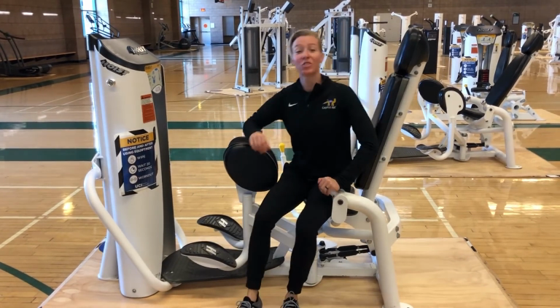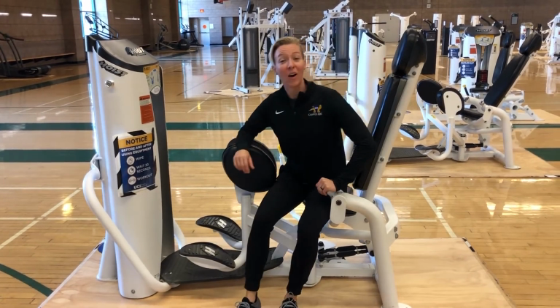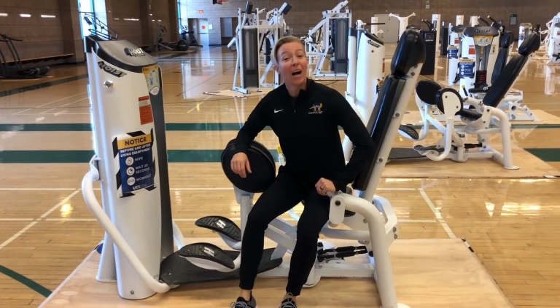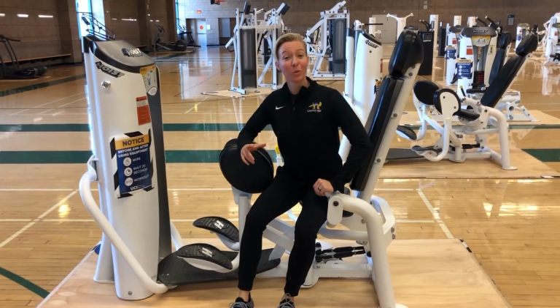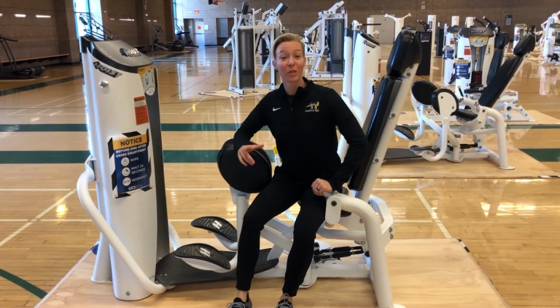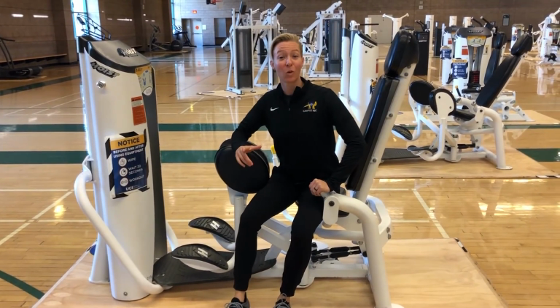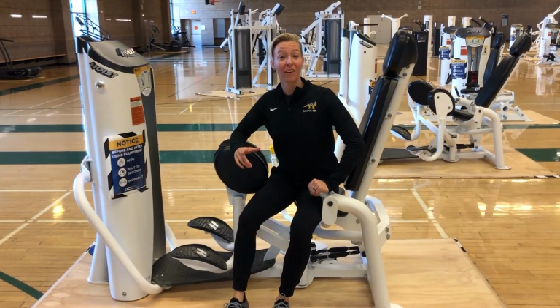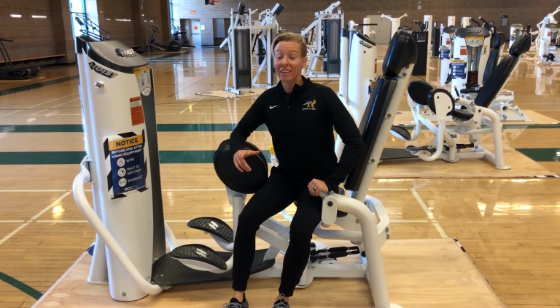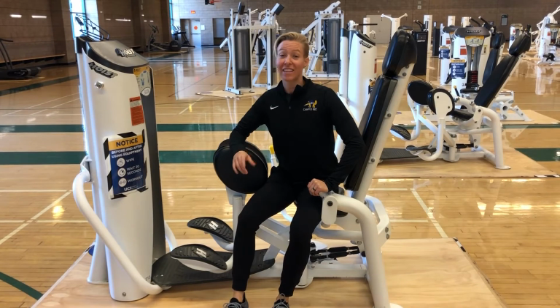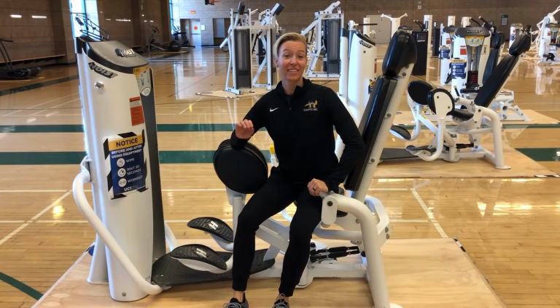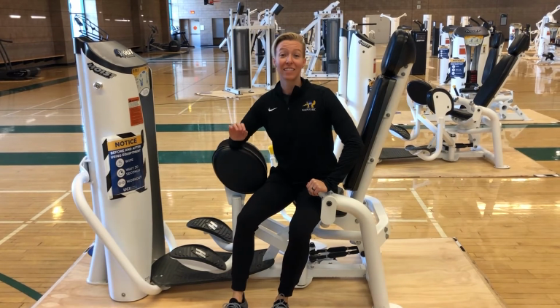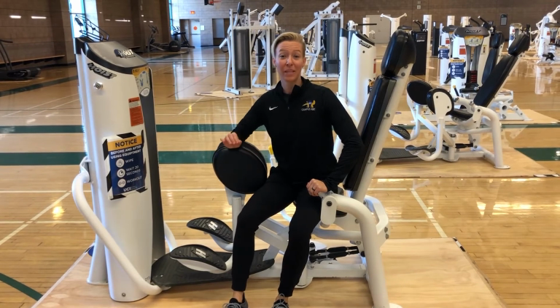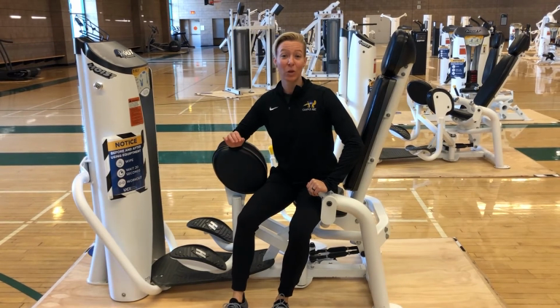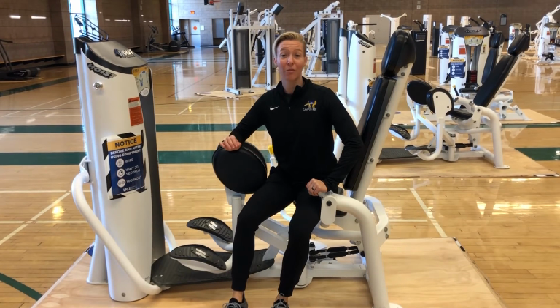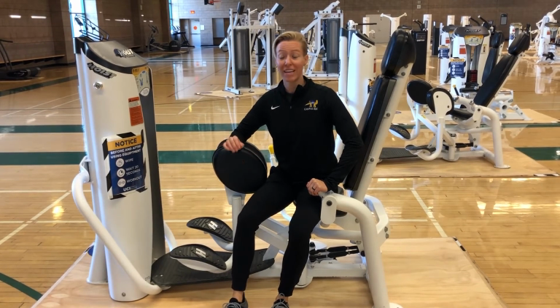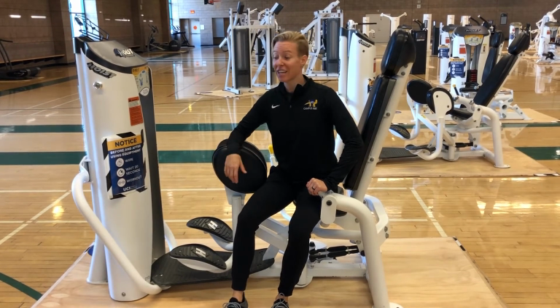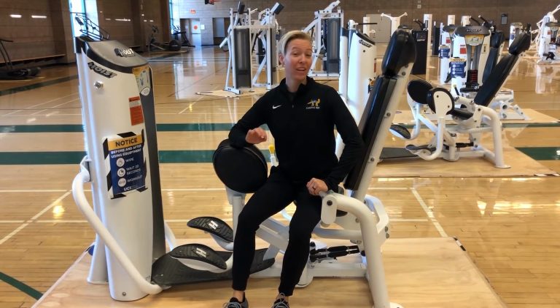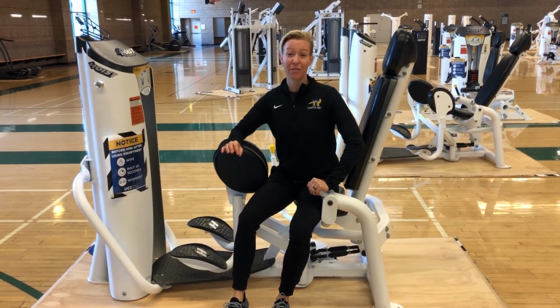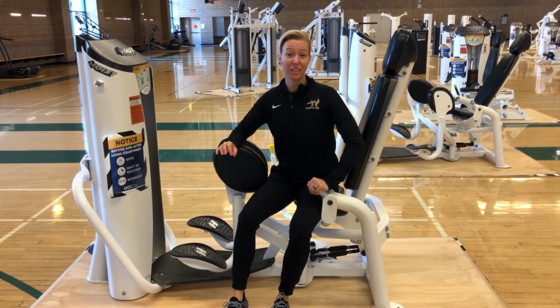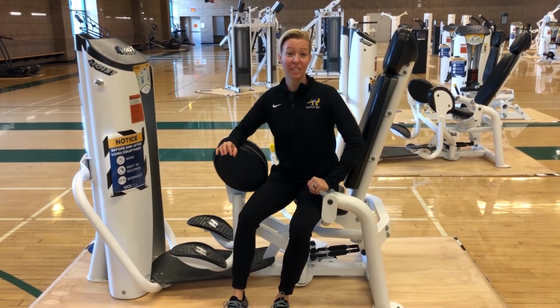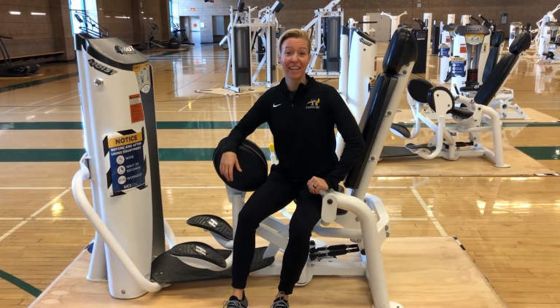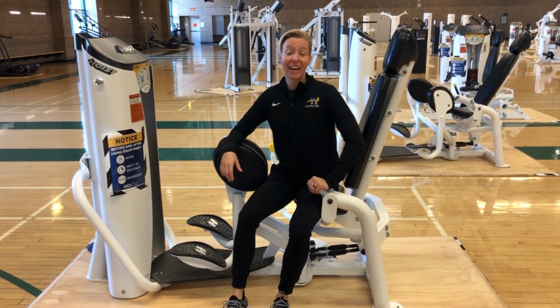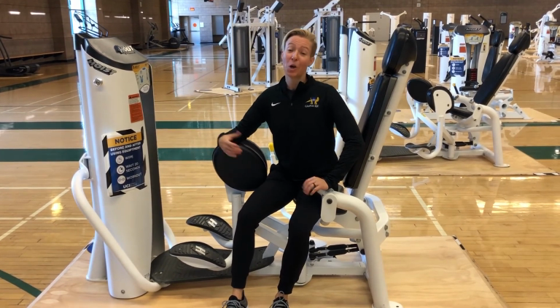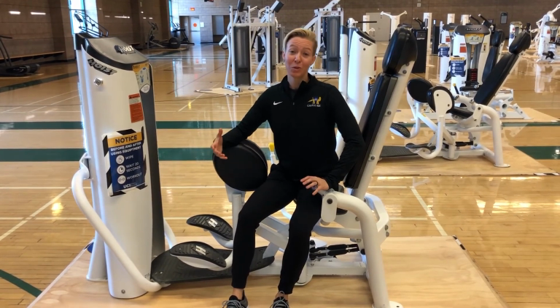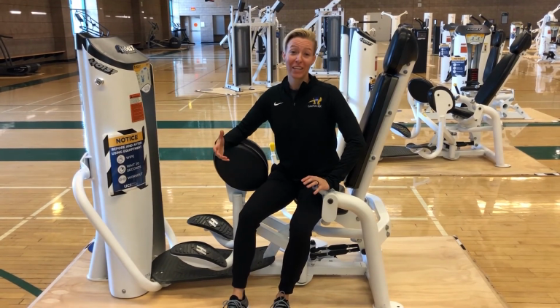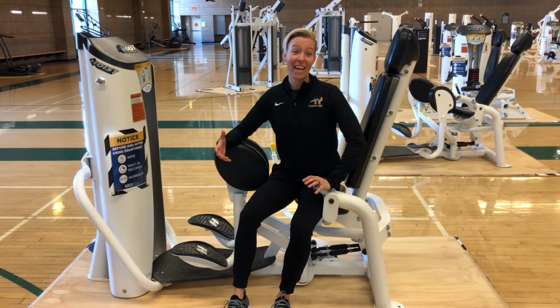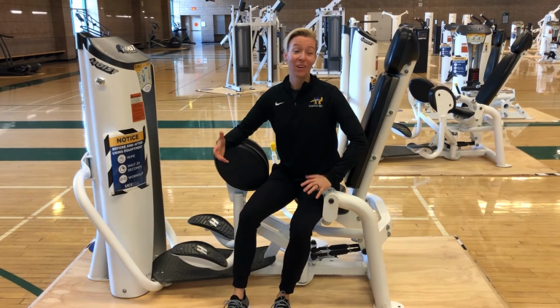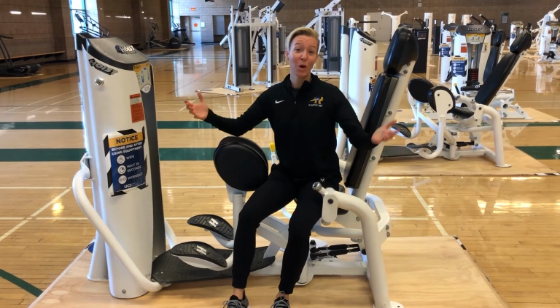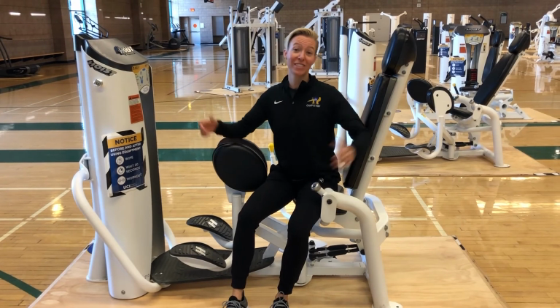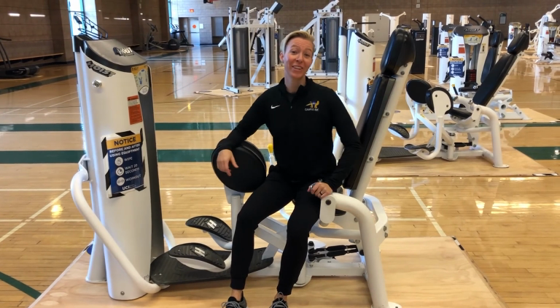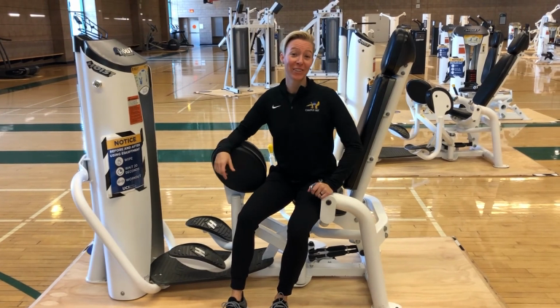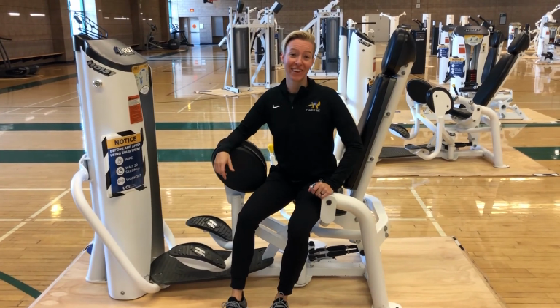I hope you enjoyed that workout. It's a nice beginner workout for legs — you'll hit everything that you need to hit. We hope to see you here soon at the ARC.